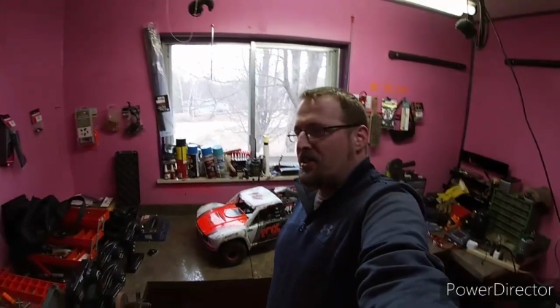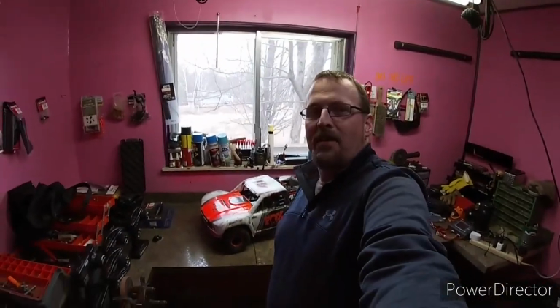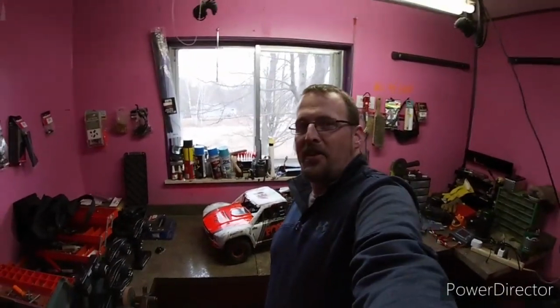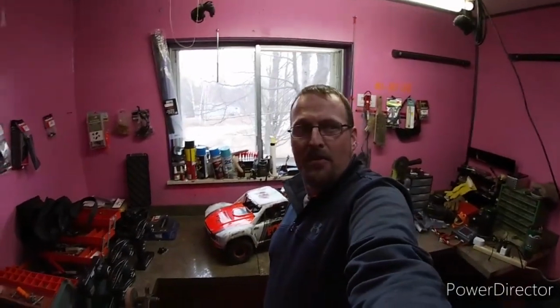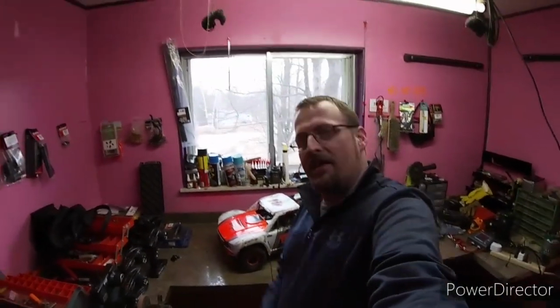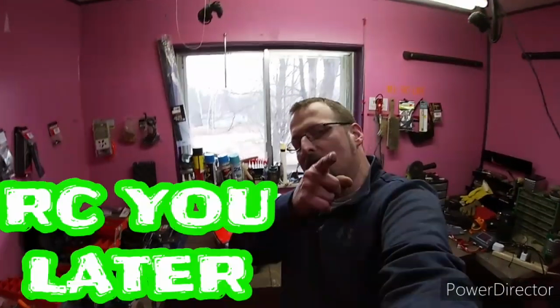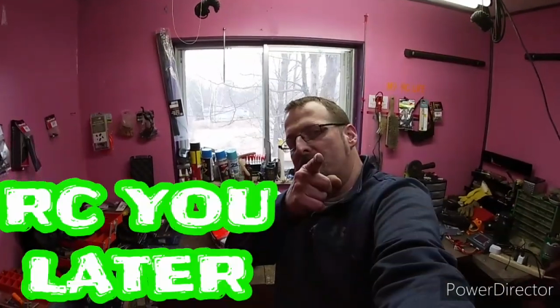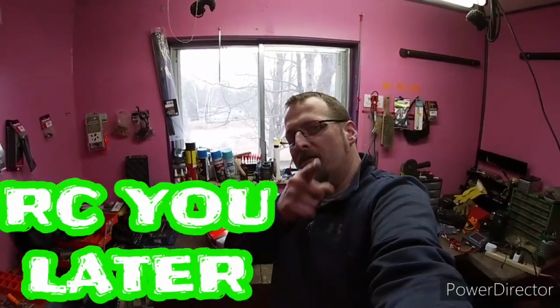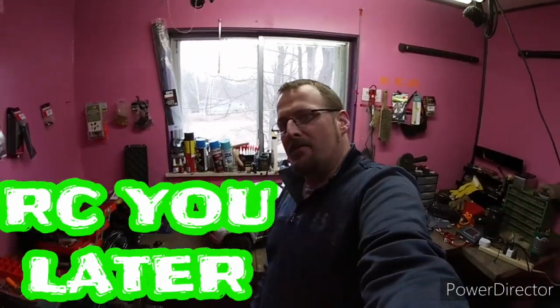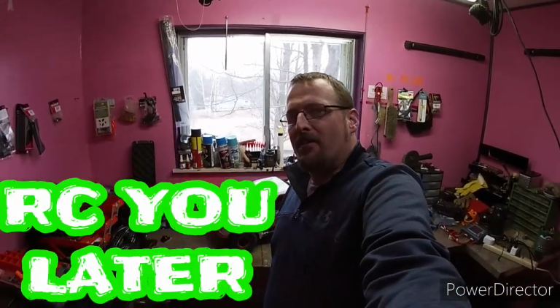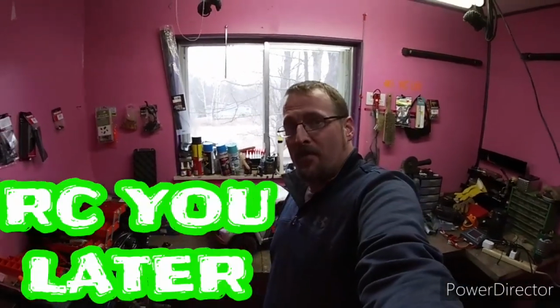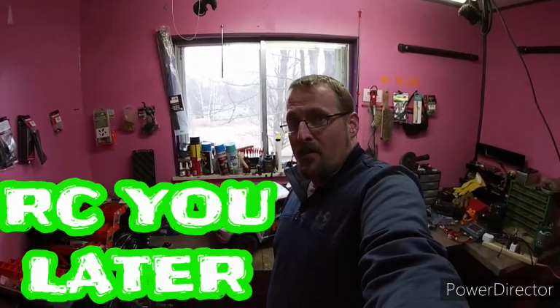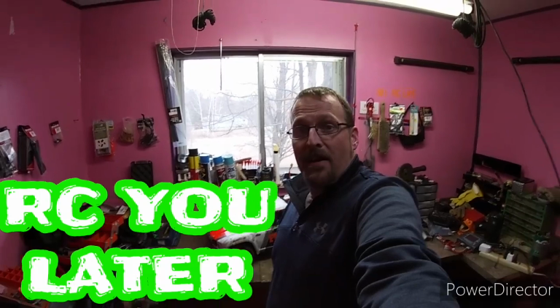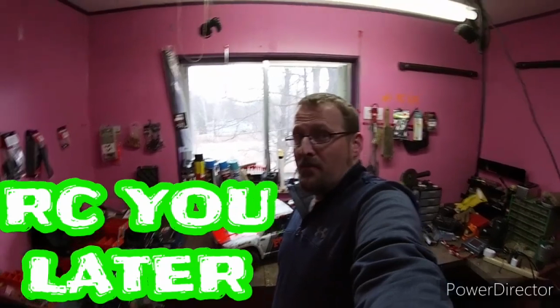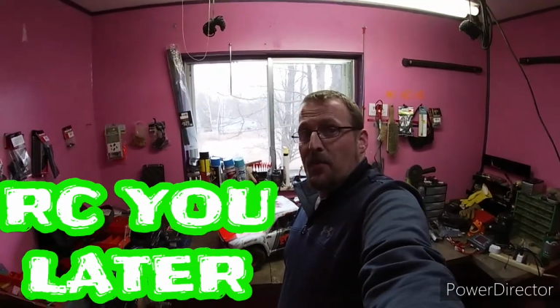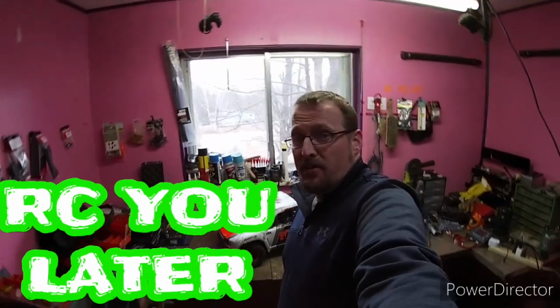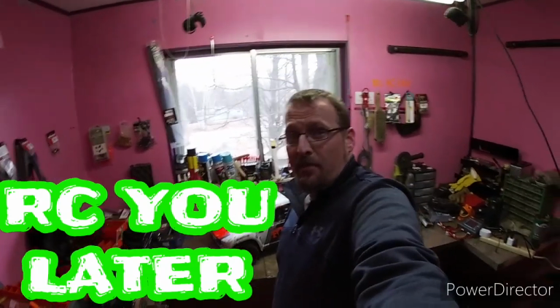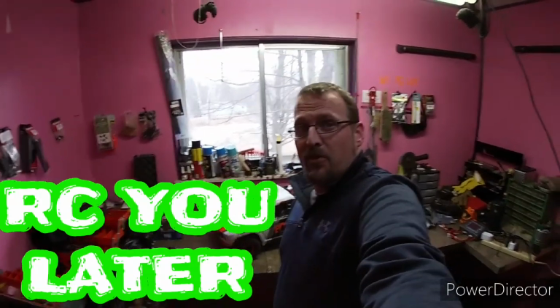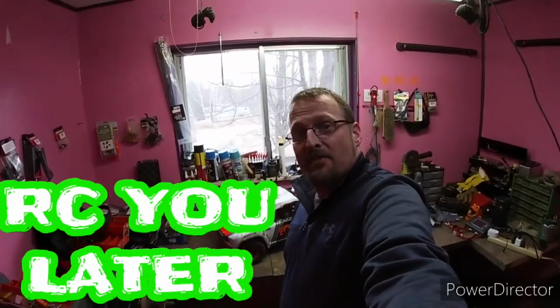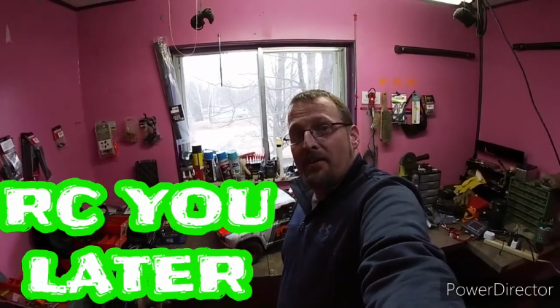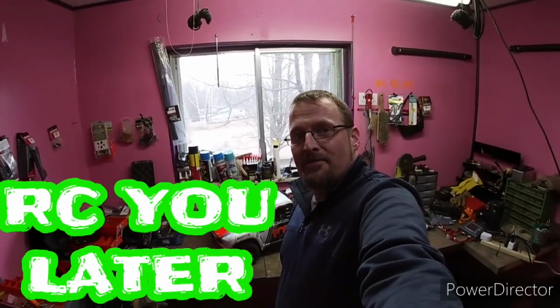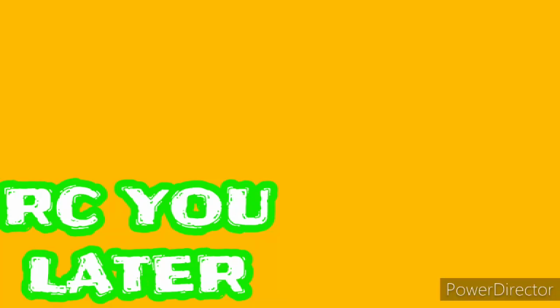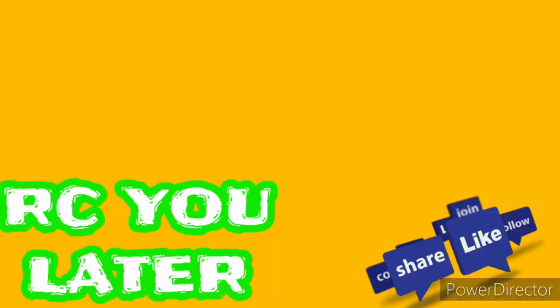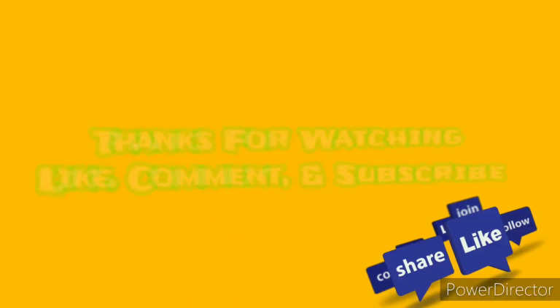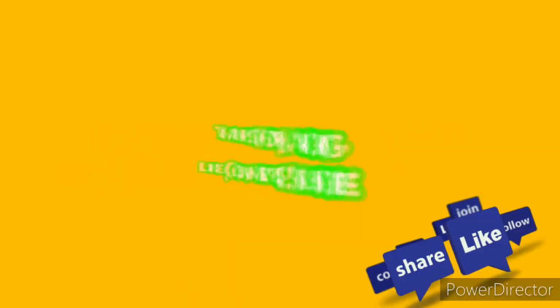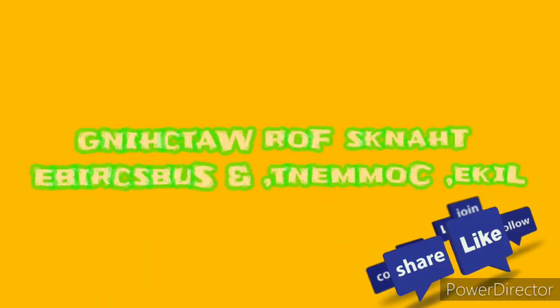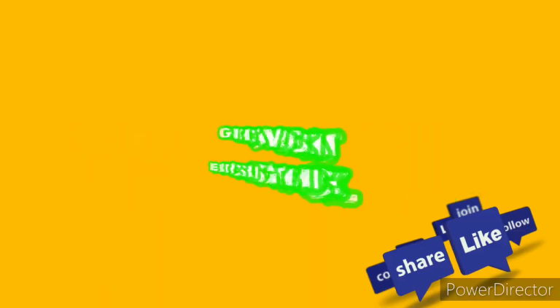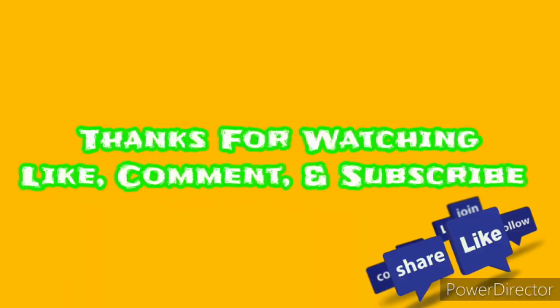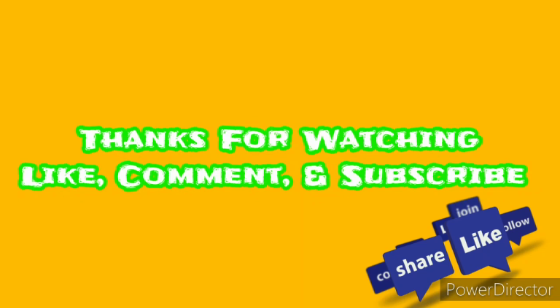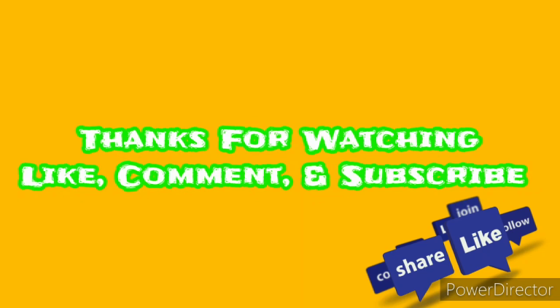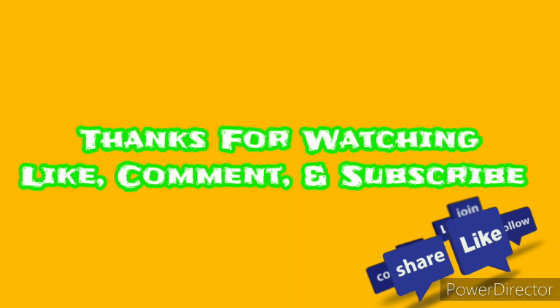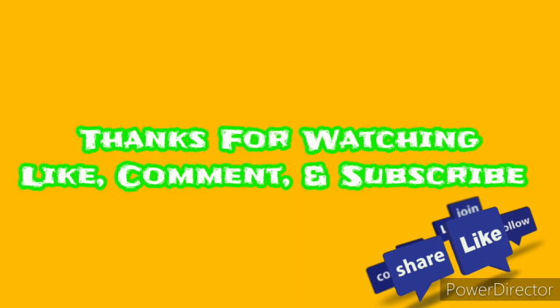I'm Traxxas Mike from MyRC Life. I hope you liked the shop time video. Find us on Facebook at my username Traxxas Mike. Thanks for watching — like, comment, and subscribe.